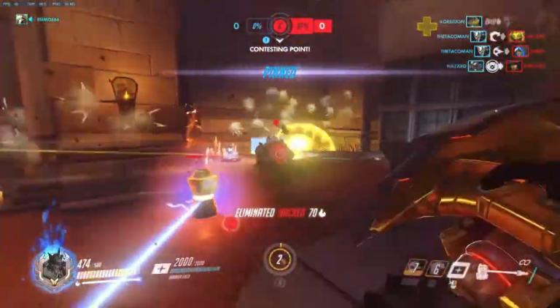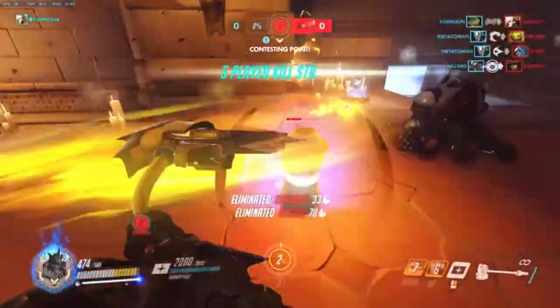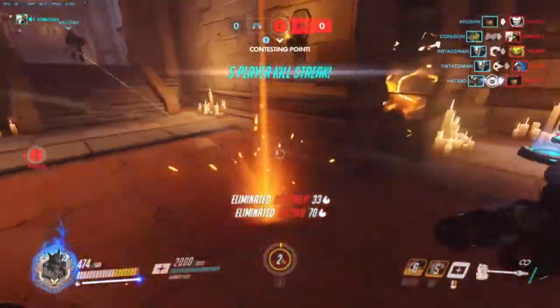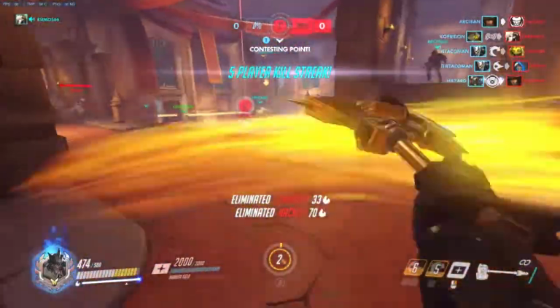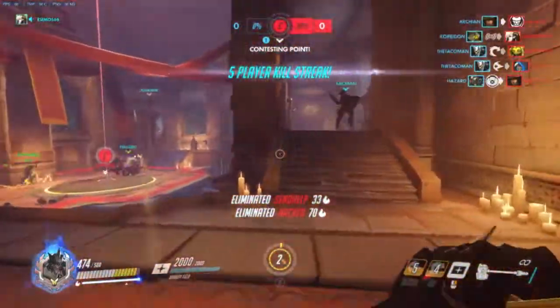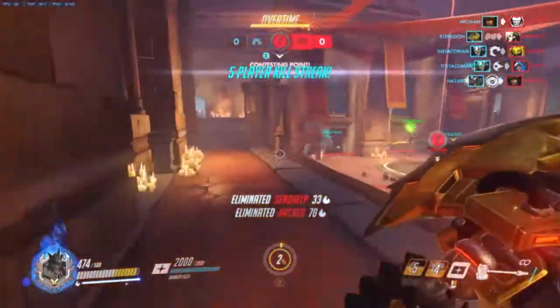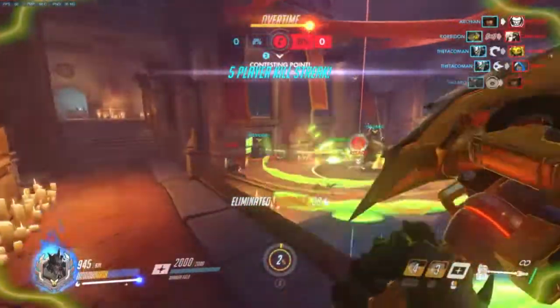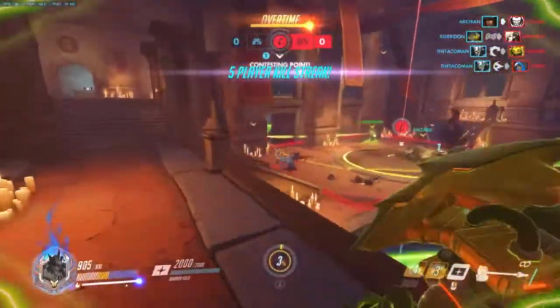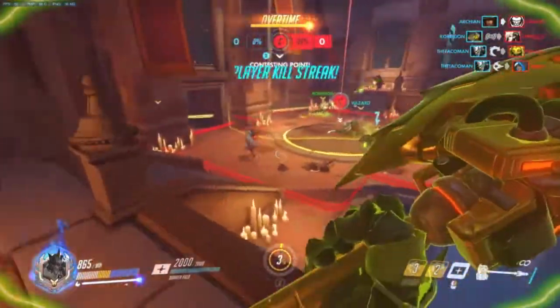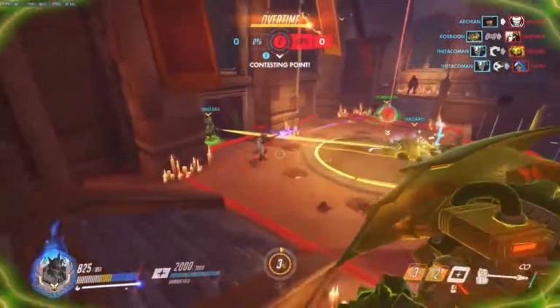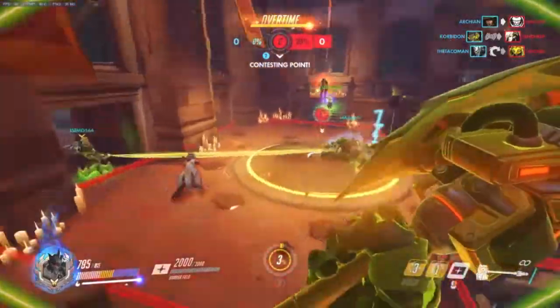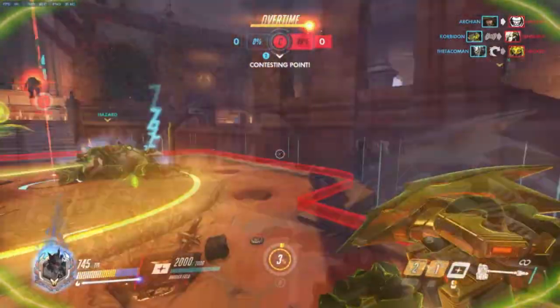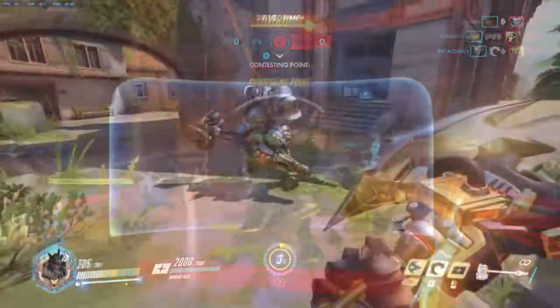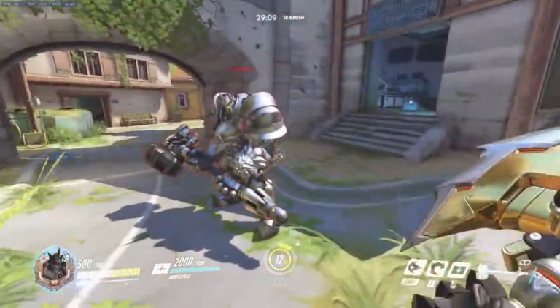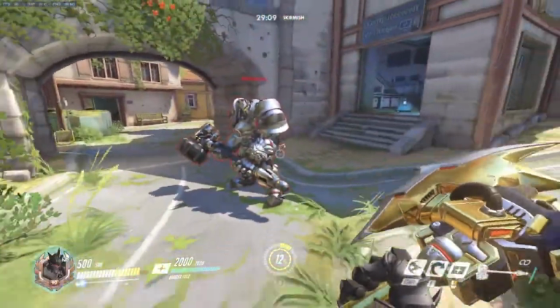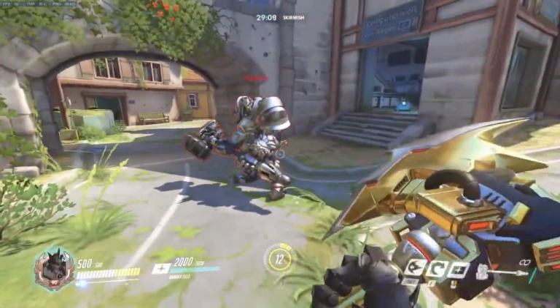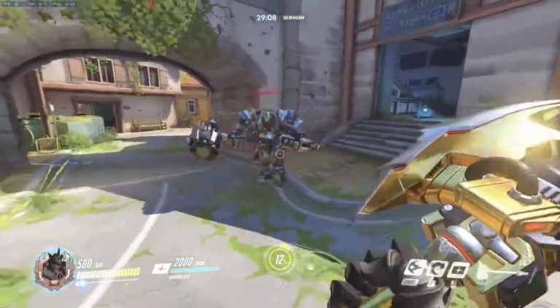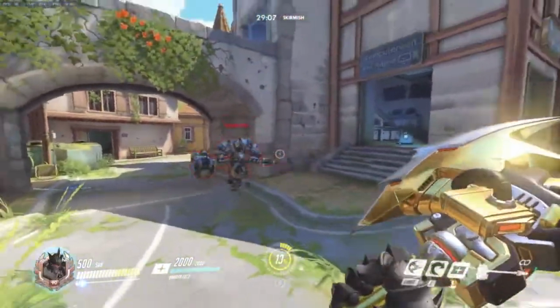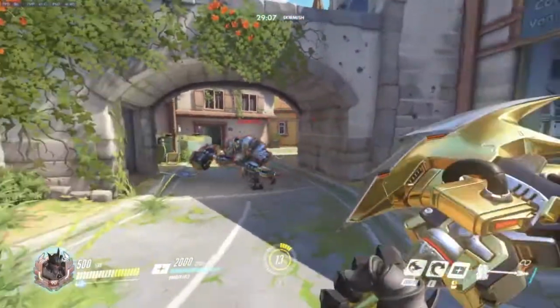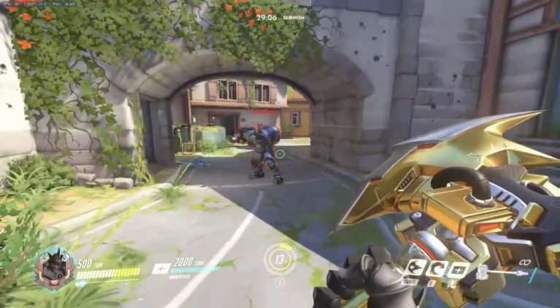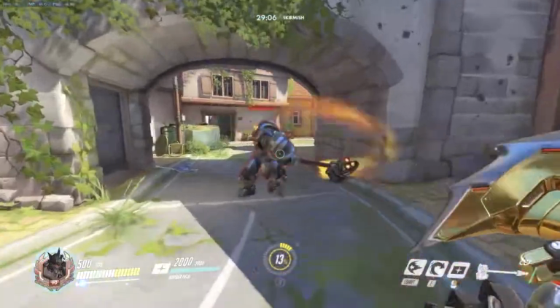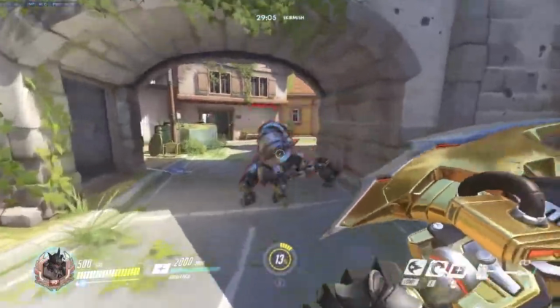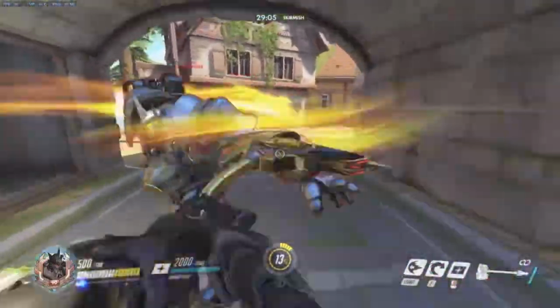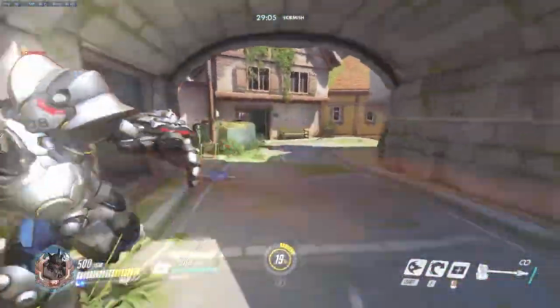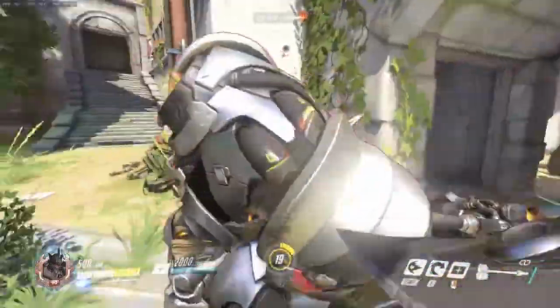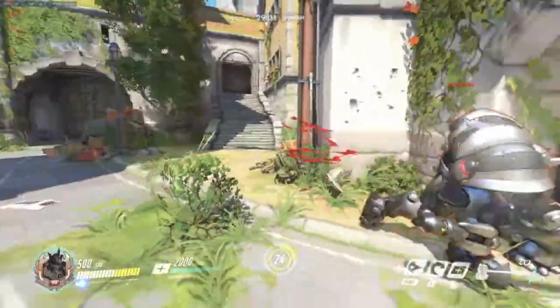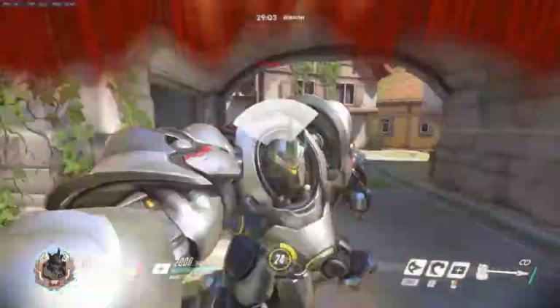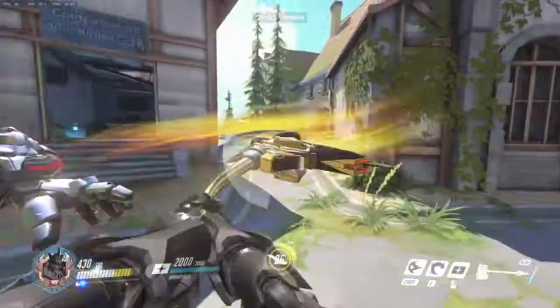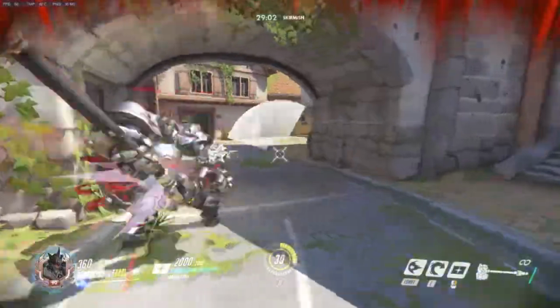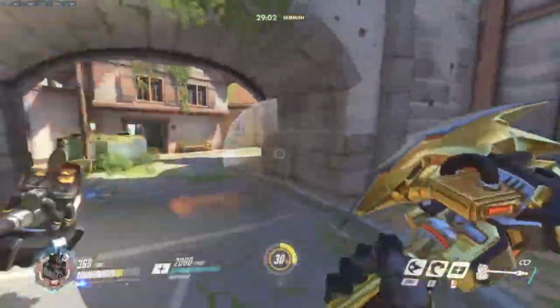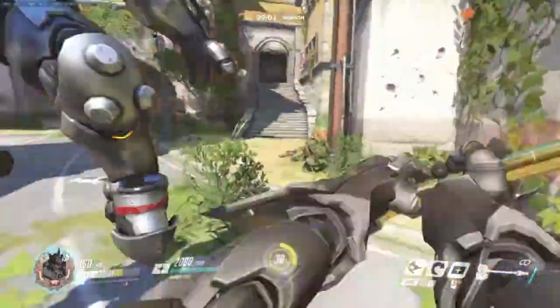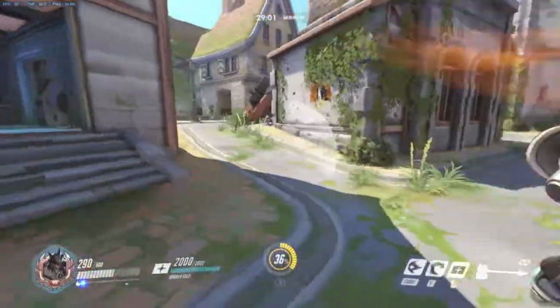Reinhardt is unique in that he is the only hero to not possess a ranged weapon as his primary attack. Instead, he swings his mighty hammer in an arc in front of him. This is a very powerful attack that deals 75 damage per hit and can hit multiple enemies per swing.